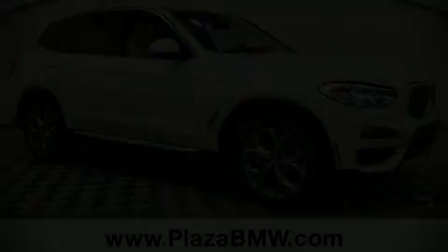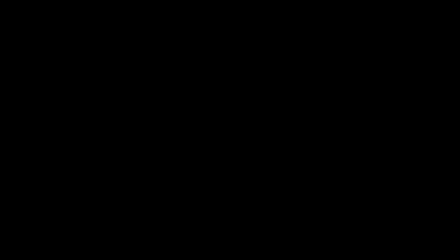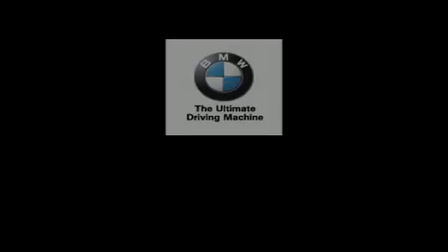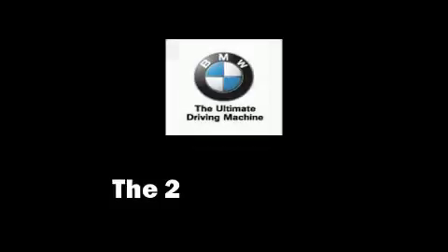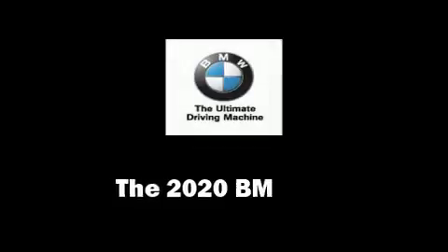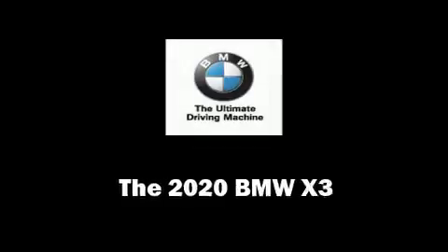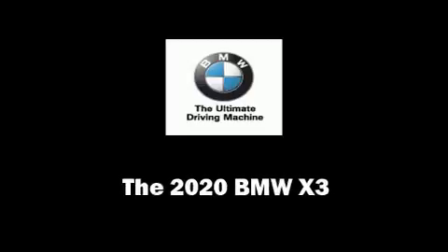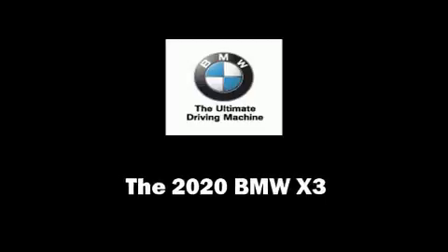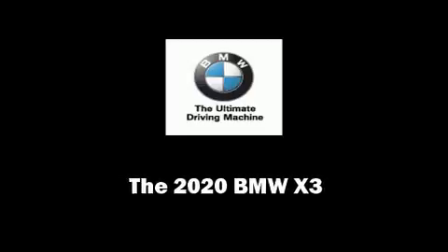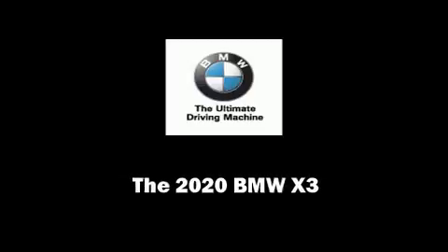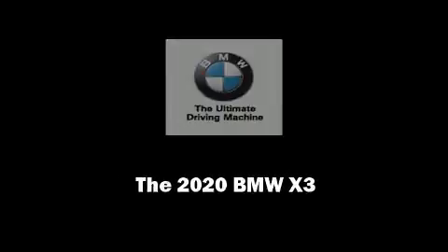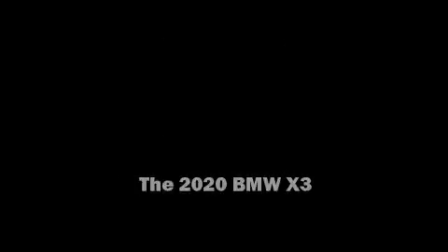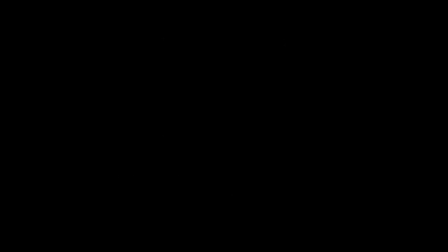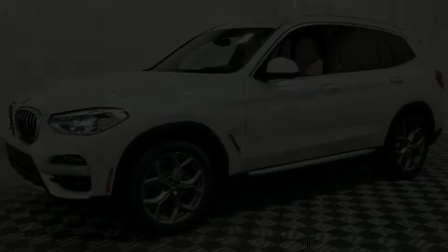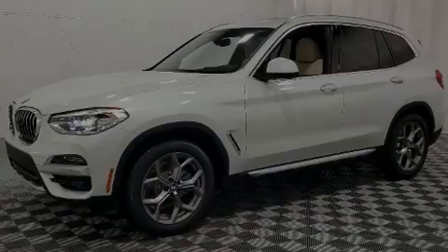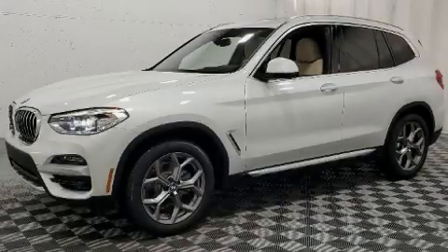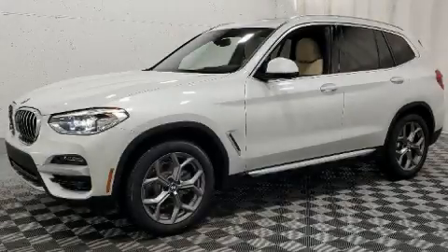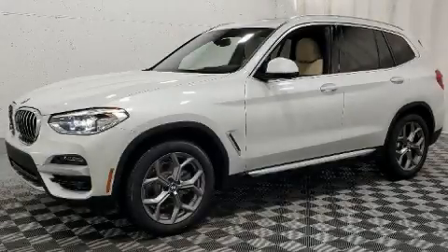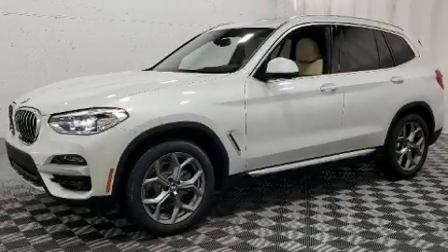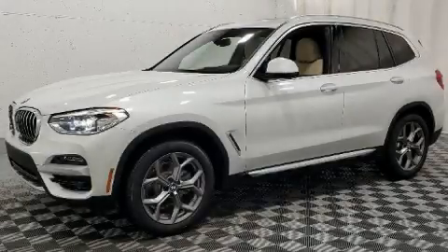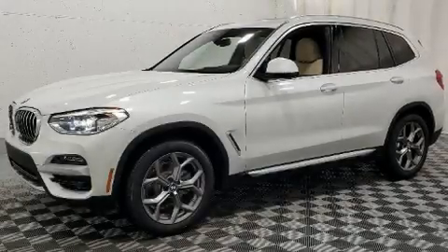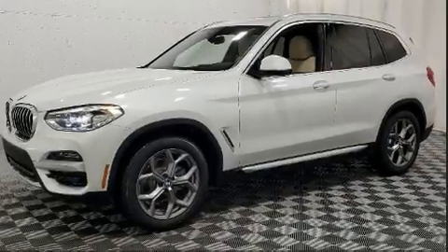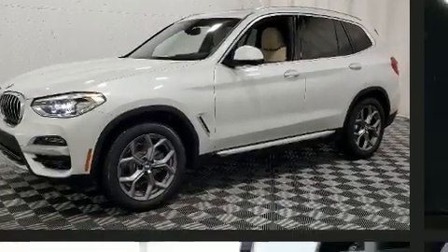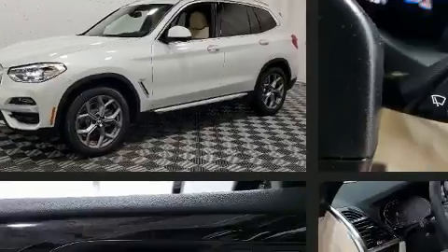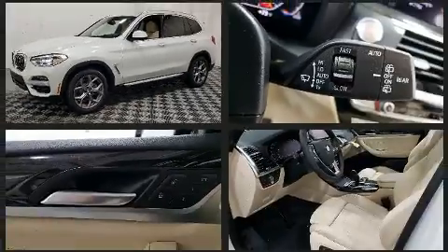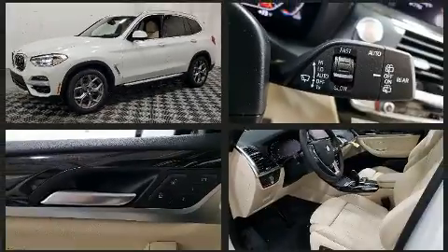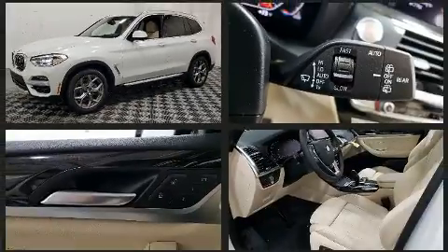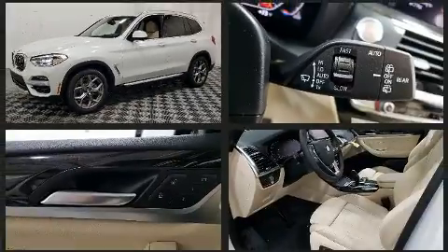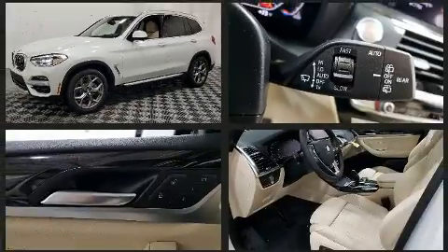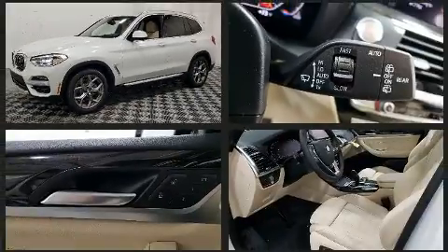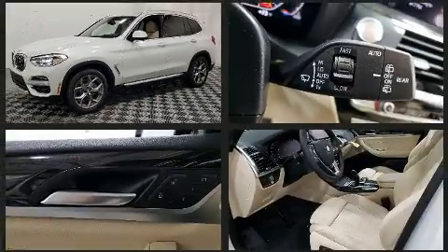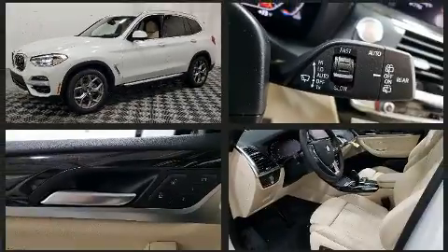Step into the 2020 BMW X3. The engine breathes better thanks to a turbocharger, improving both performance and economy.